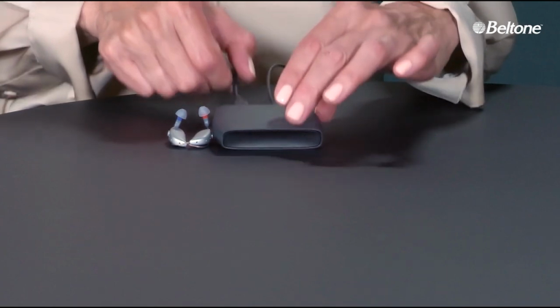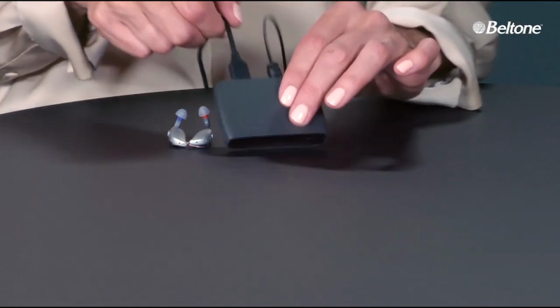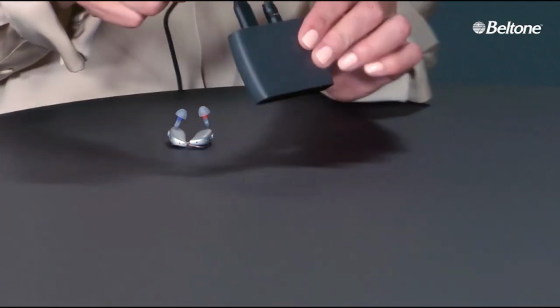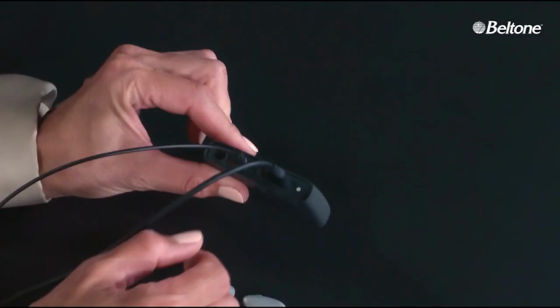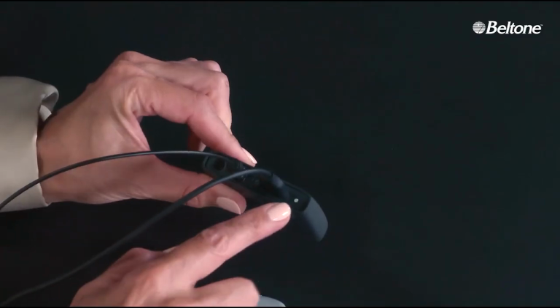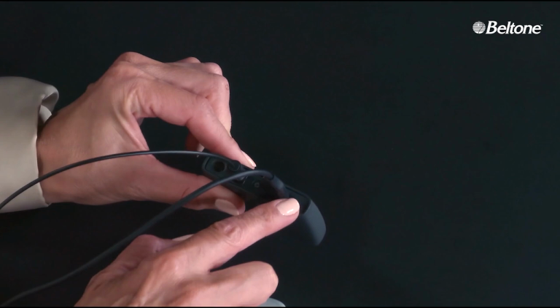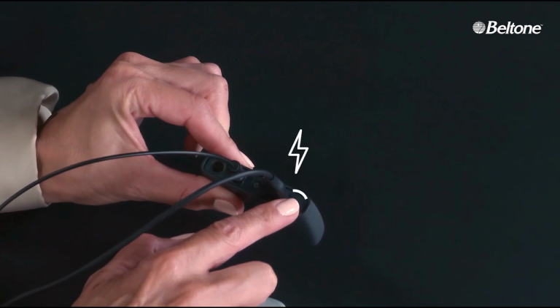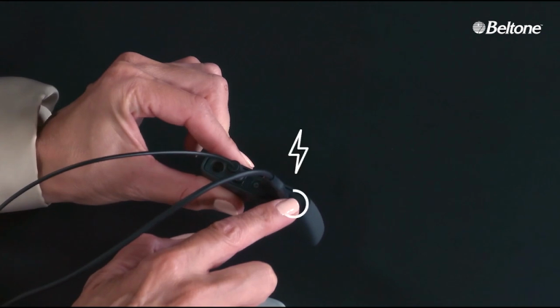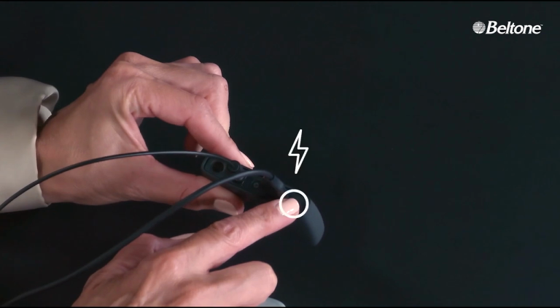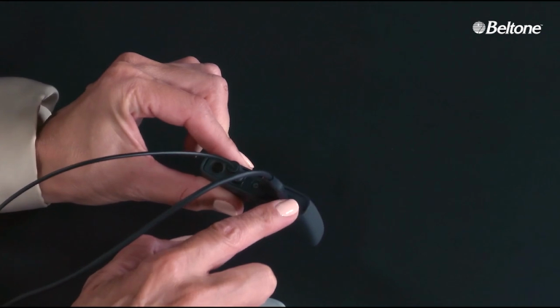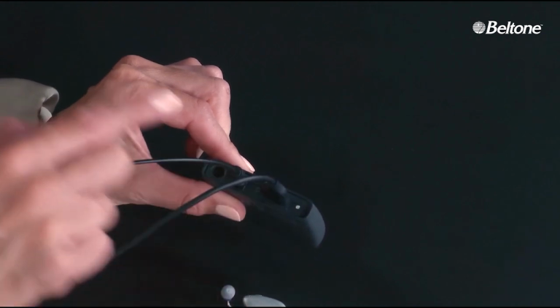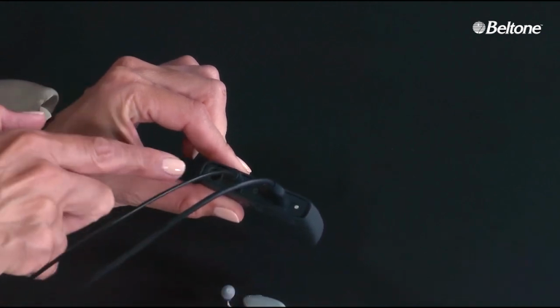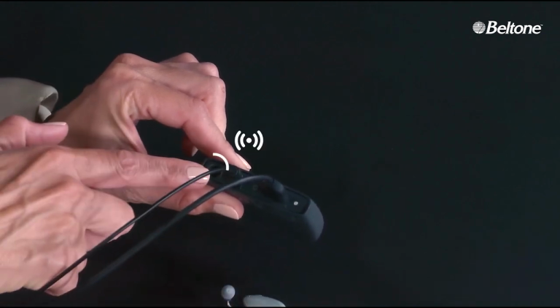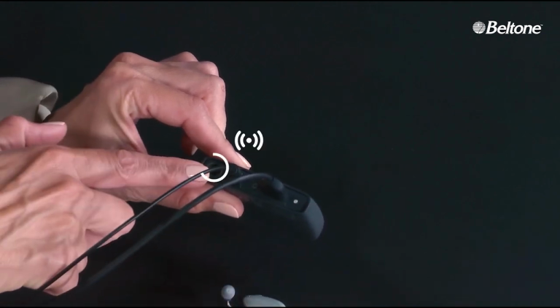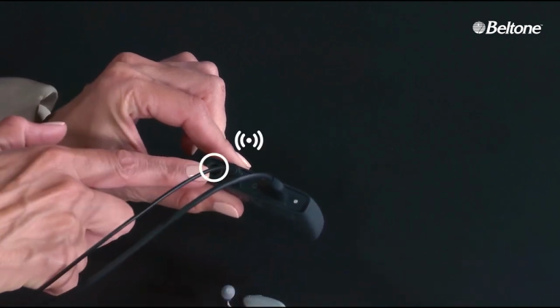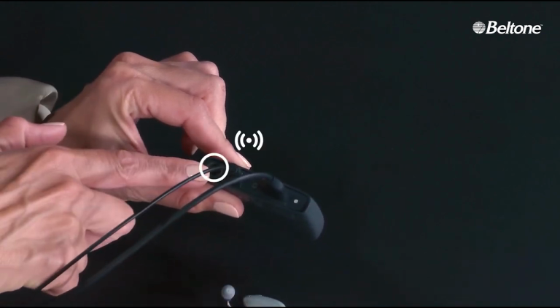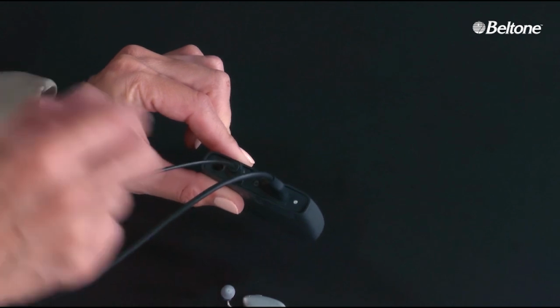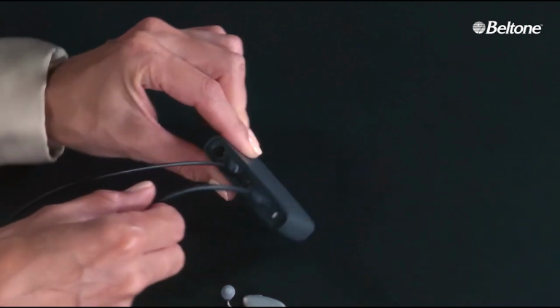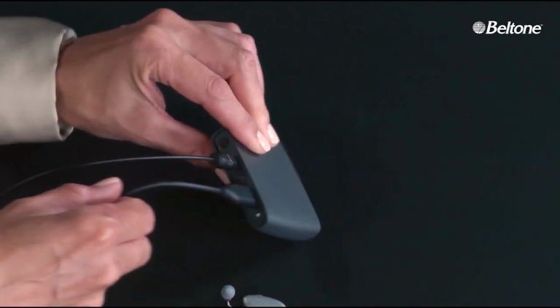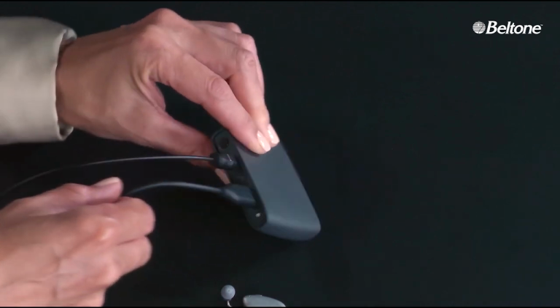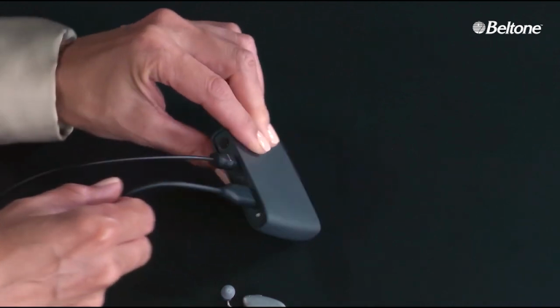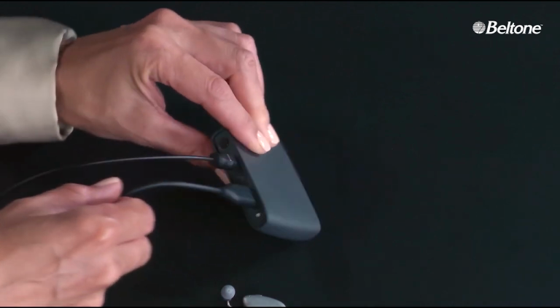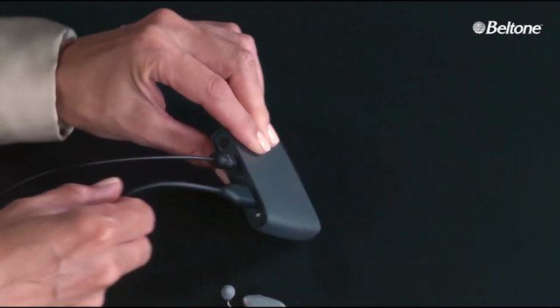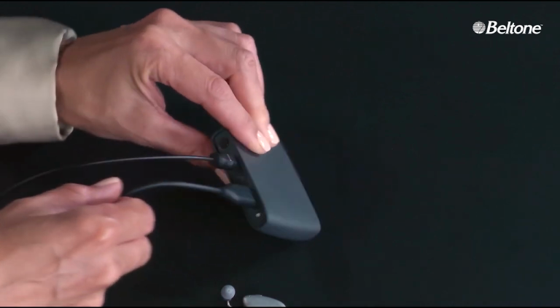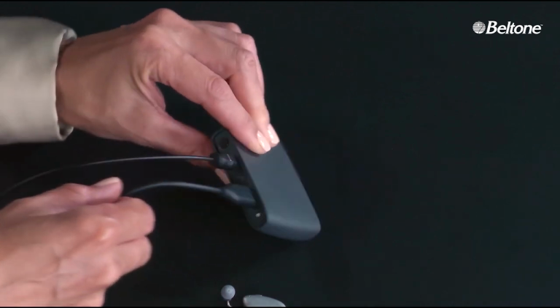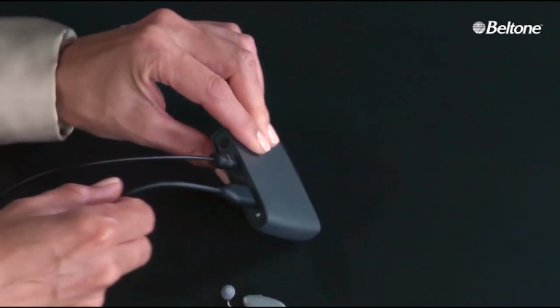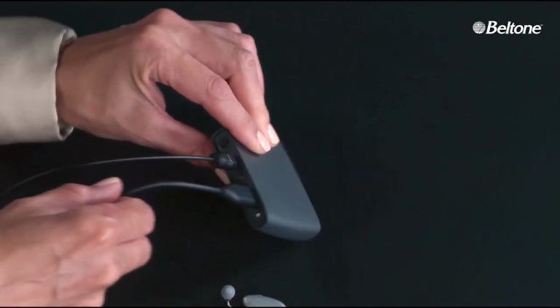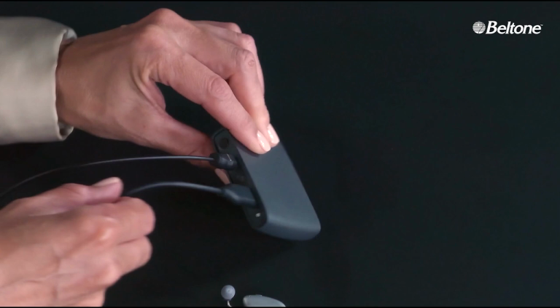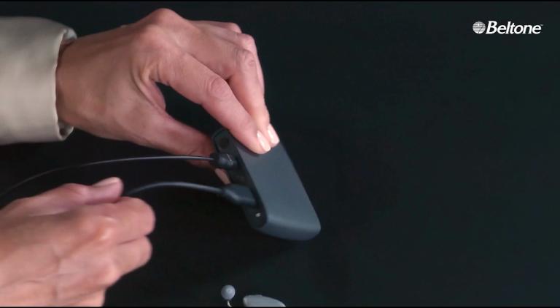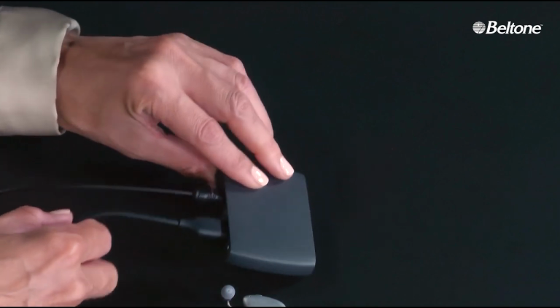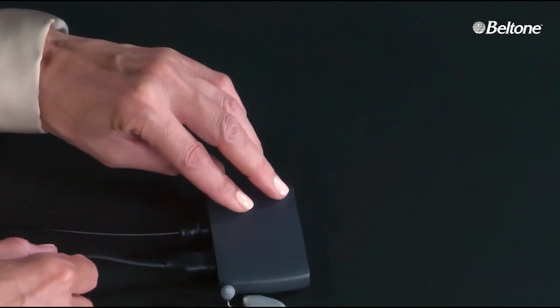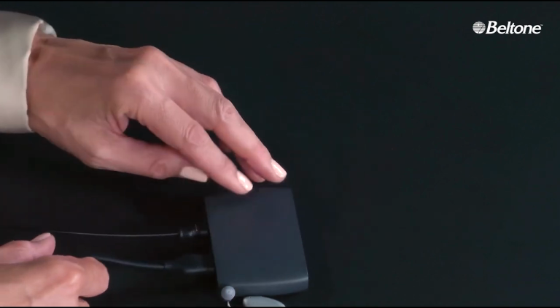The streamer is picked up to show the back side. A finger points to a lit-up dot on the right side, highlighted by a circle graphic, and a lightning bolt icon appears. The finger then points to the left-side button, also highlighted by a circle graphic, and an antenna icon appears.